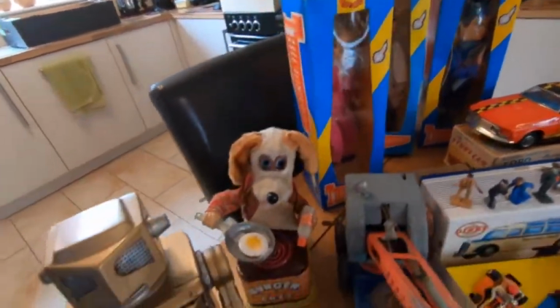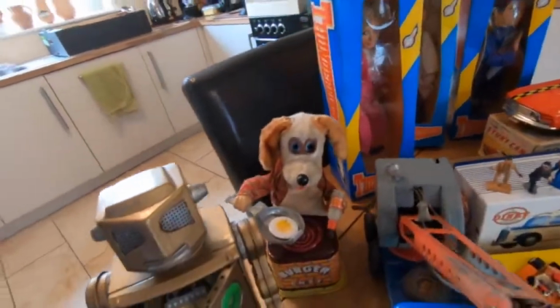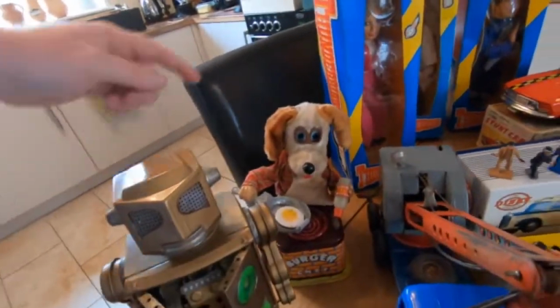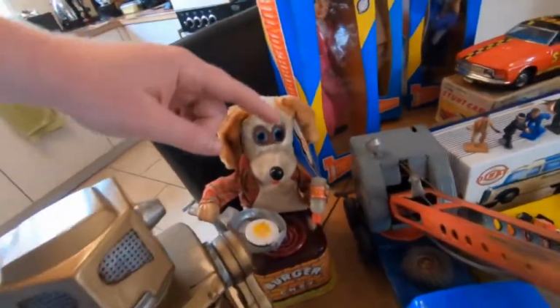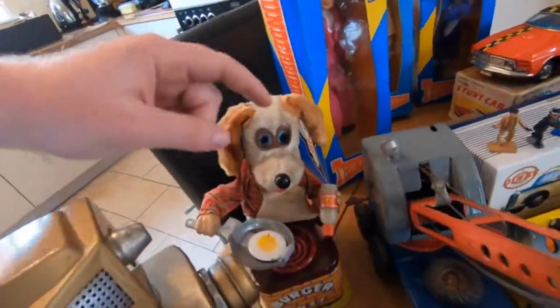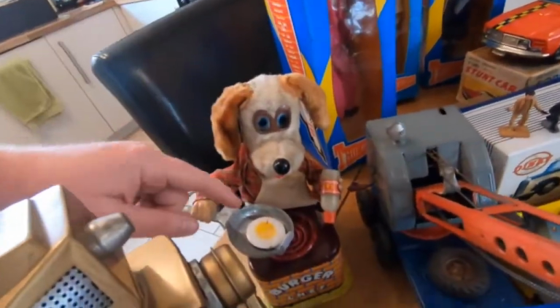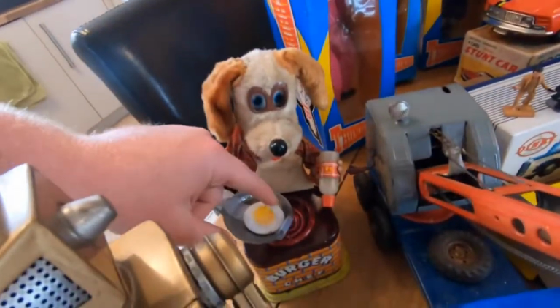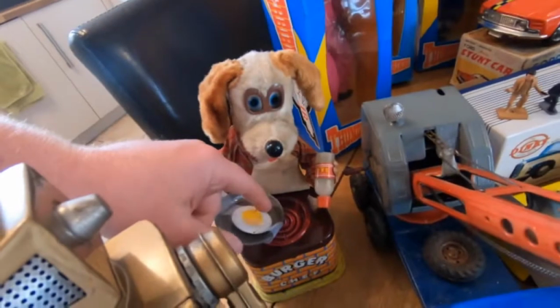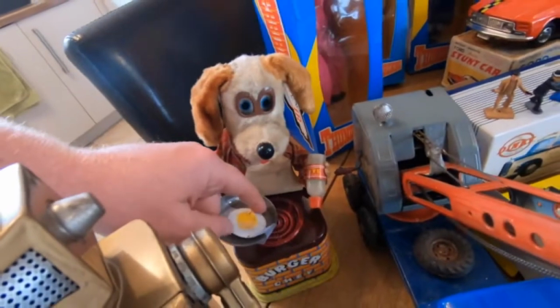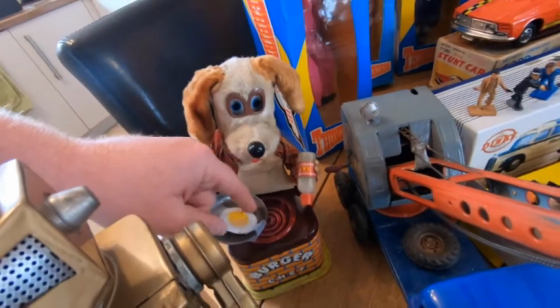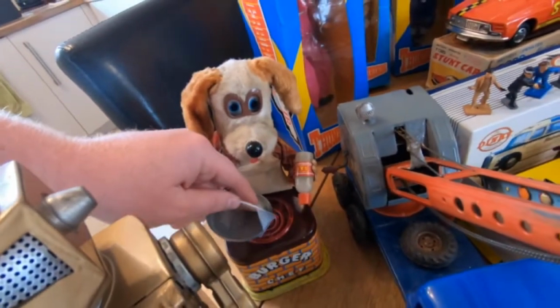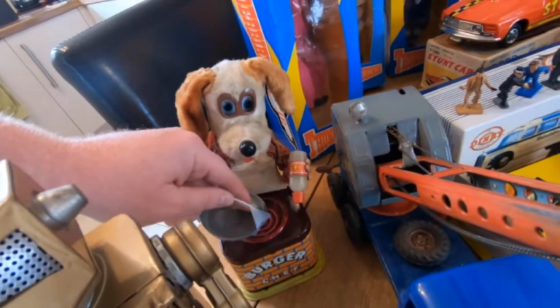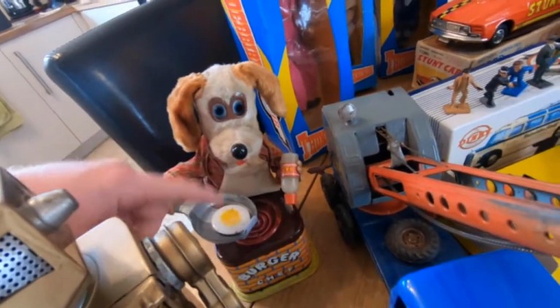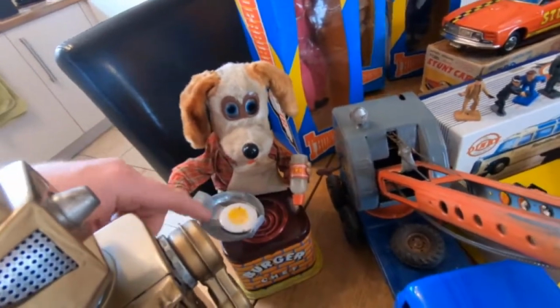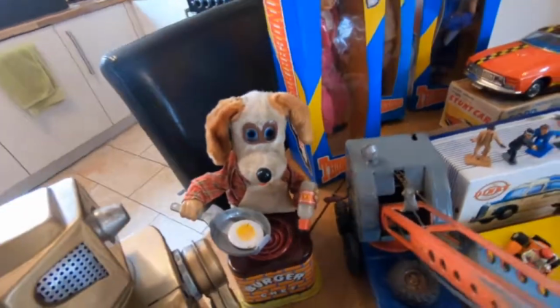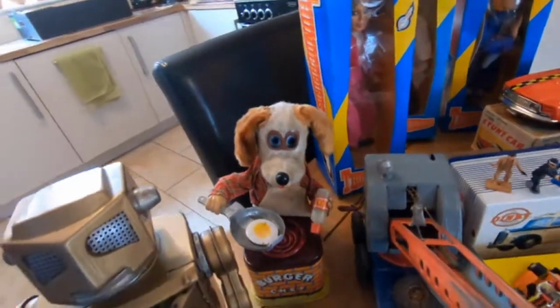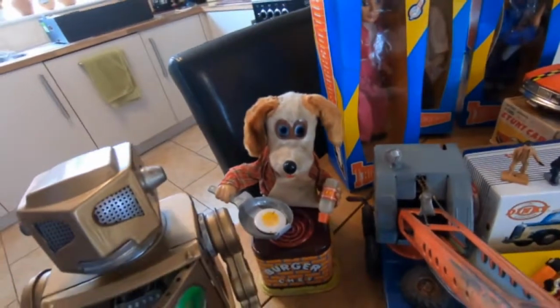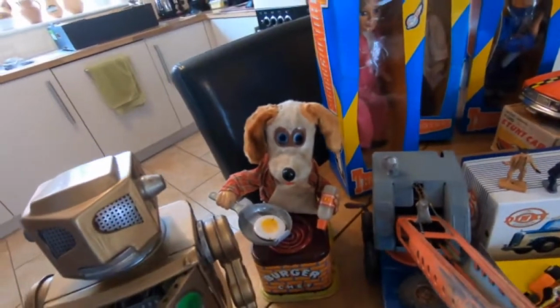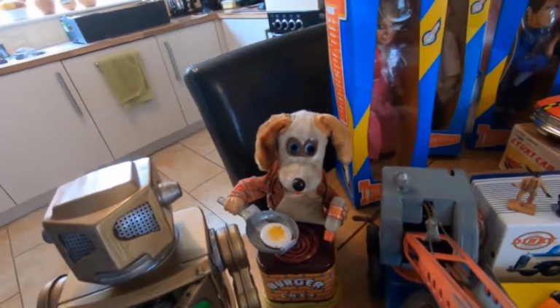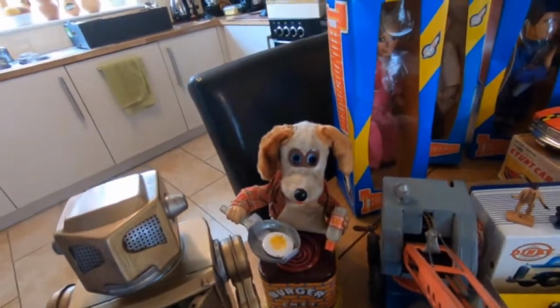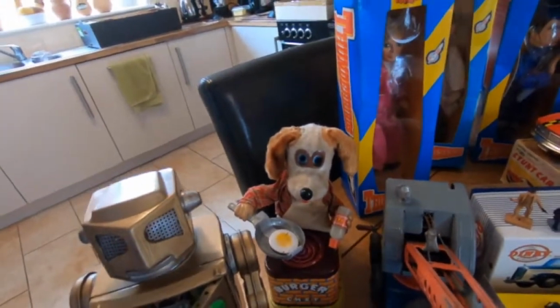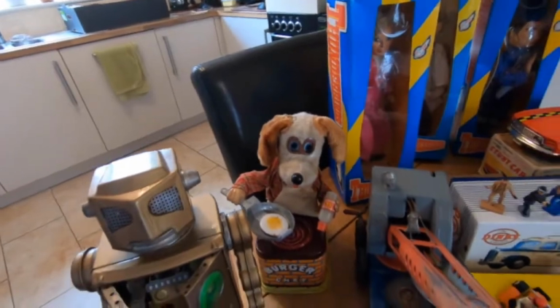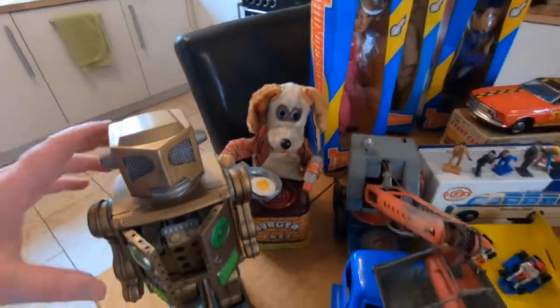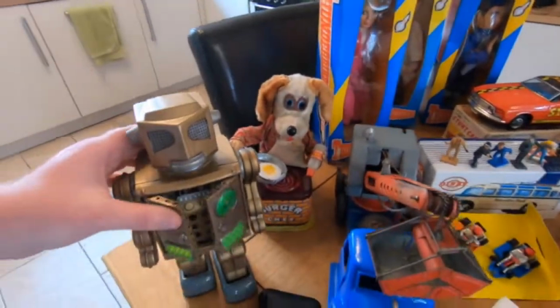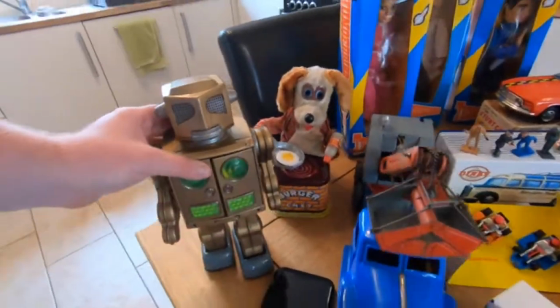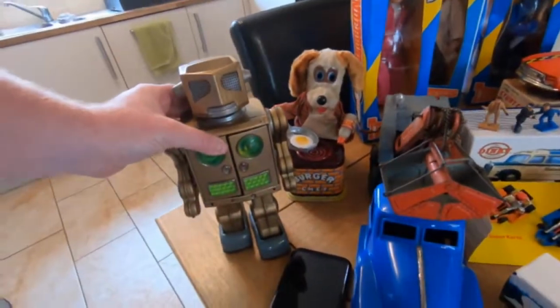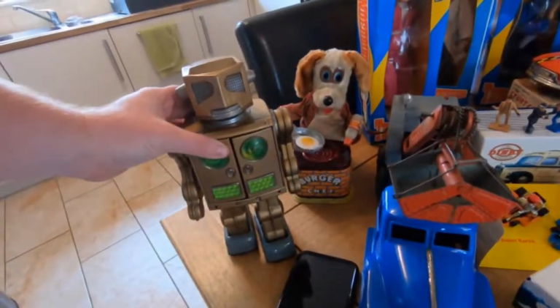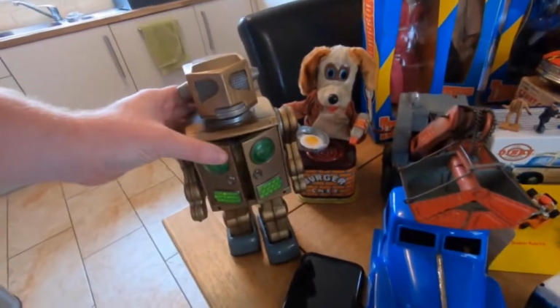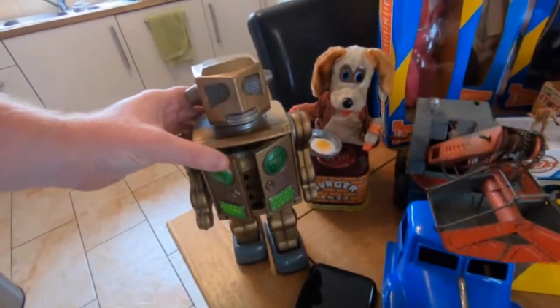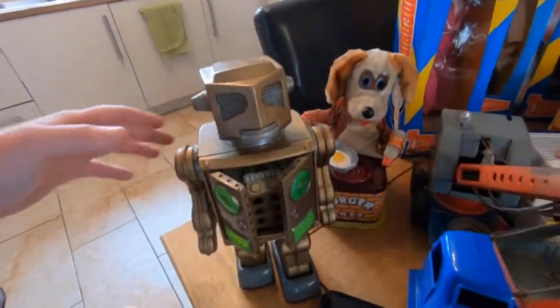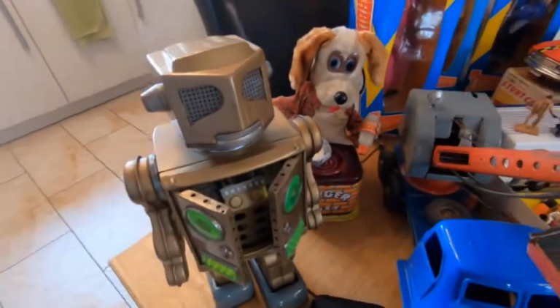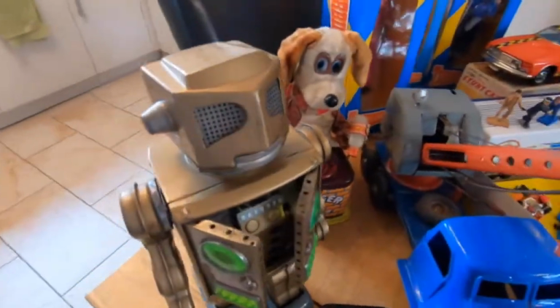The burger shelf as well — he's fully working, although he's got an egg in there not a burger, but I suppose my man can make some eggs for you, which is quite cool. Got a lovely robot here as well — robots have been selling really well recently.